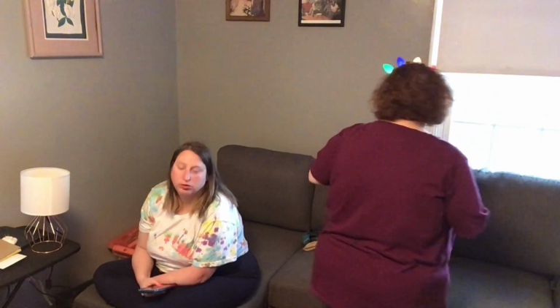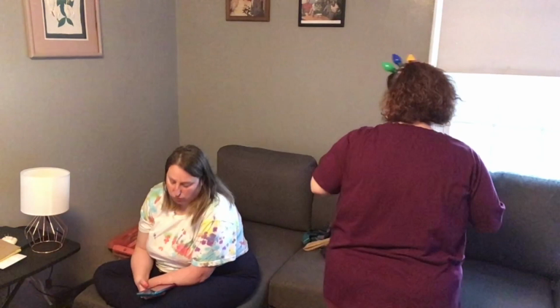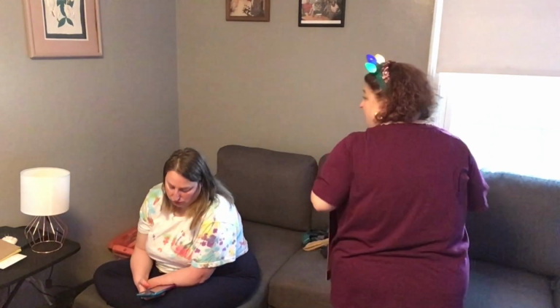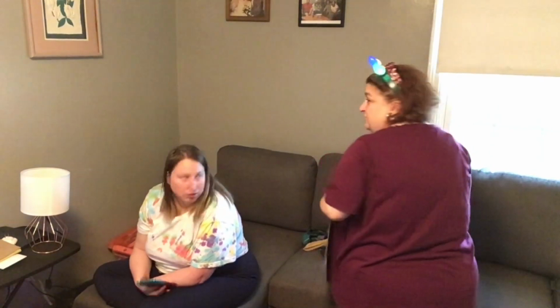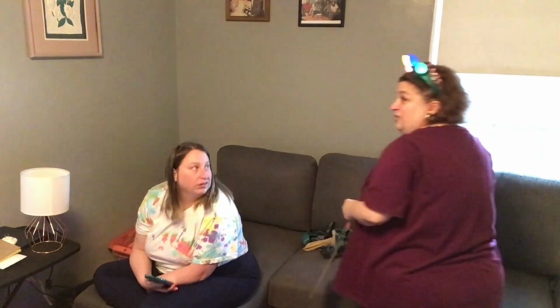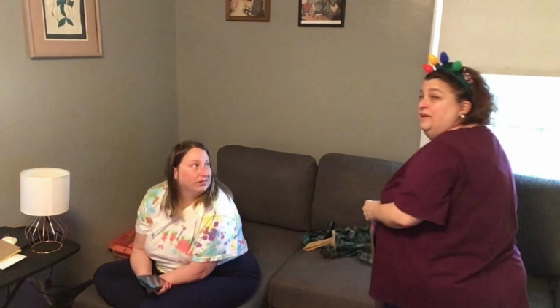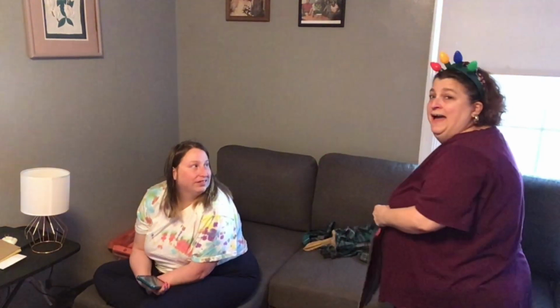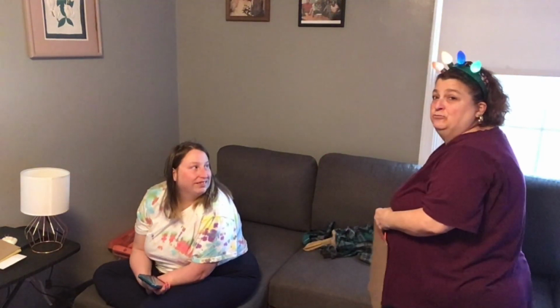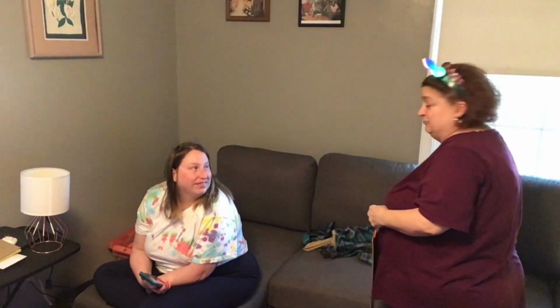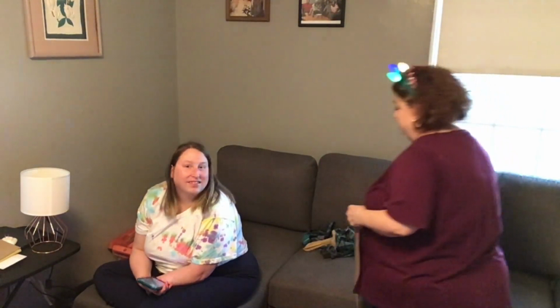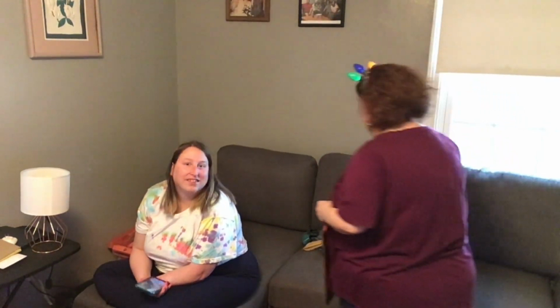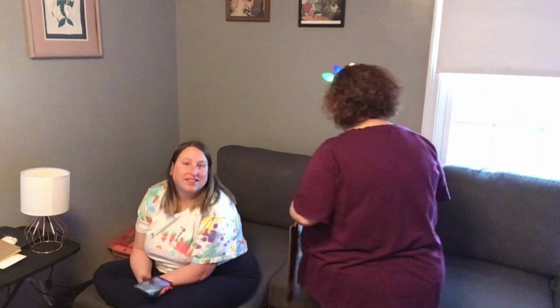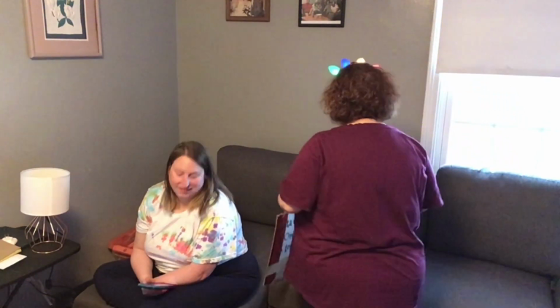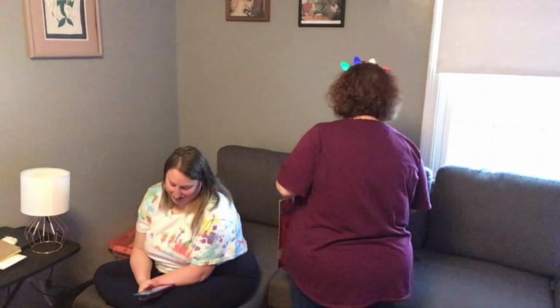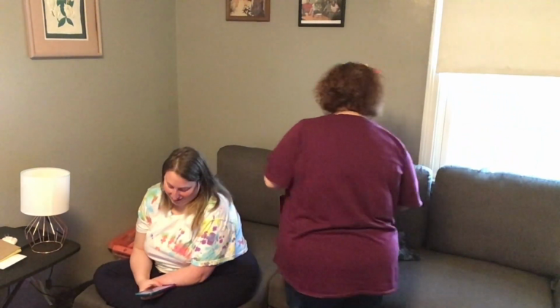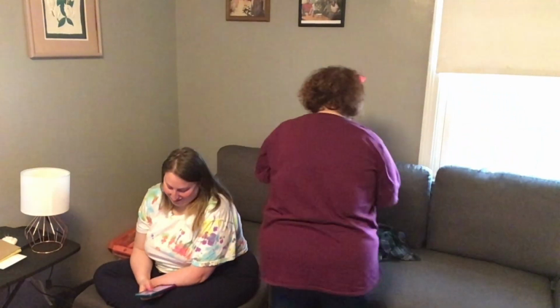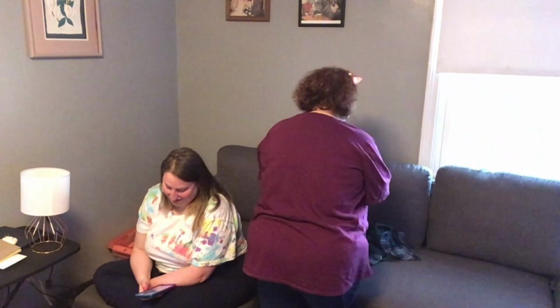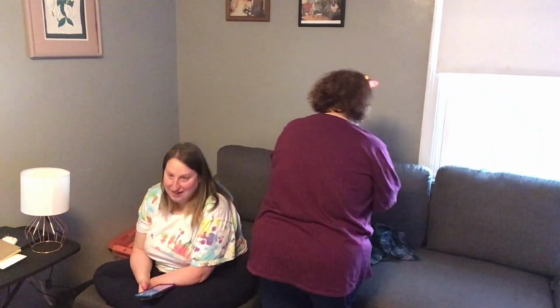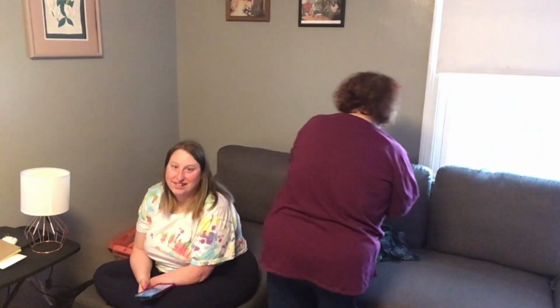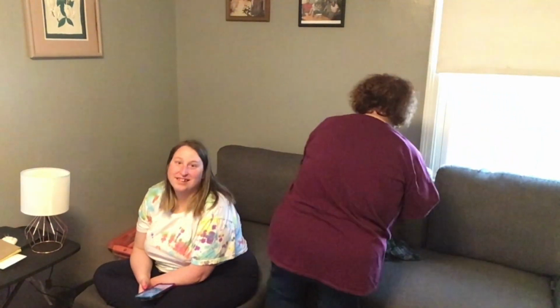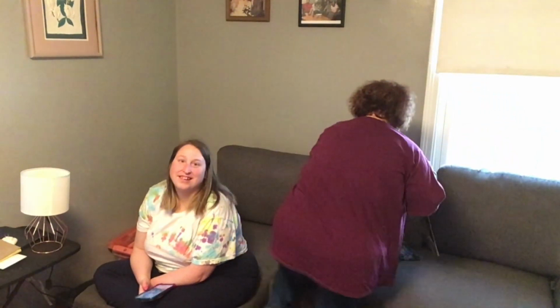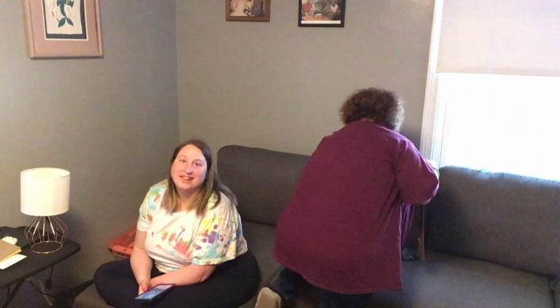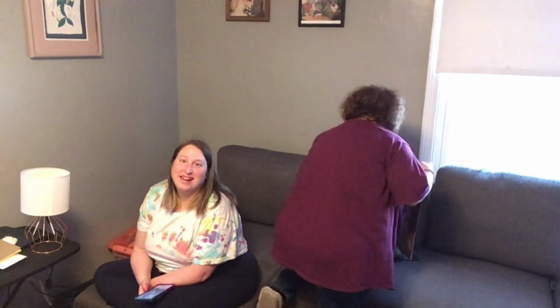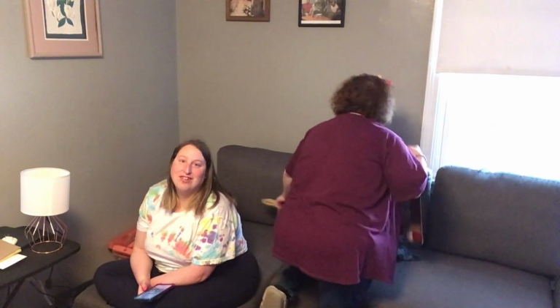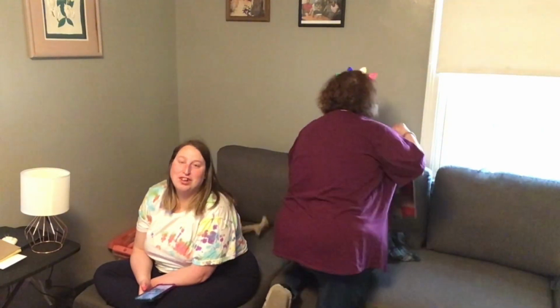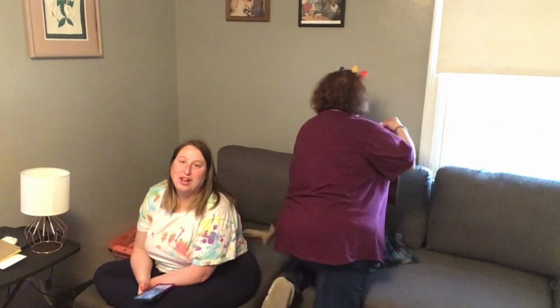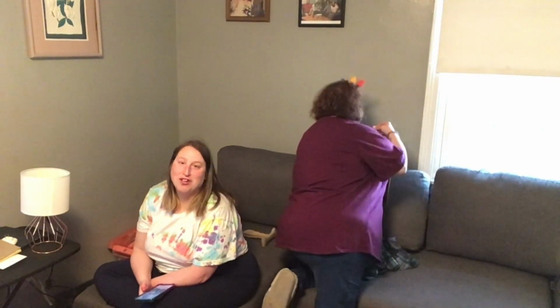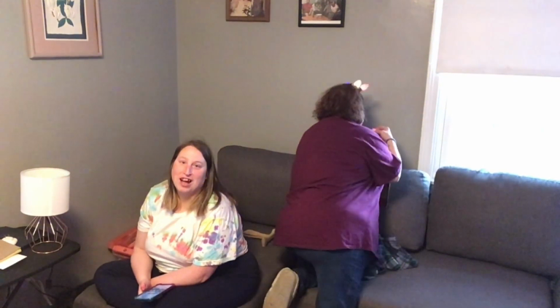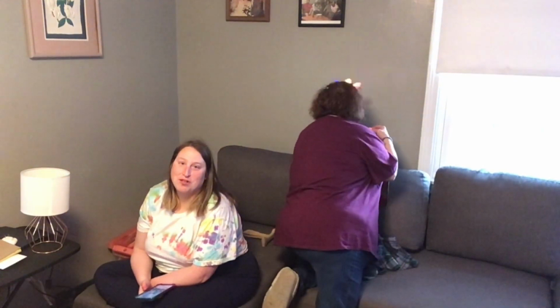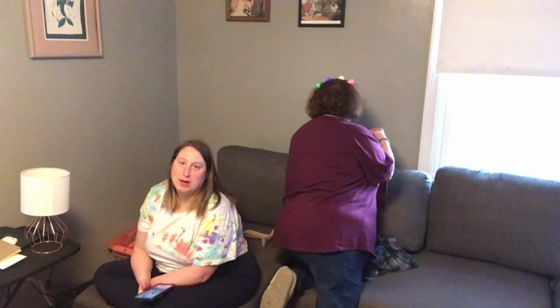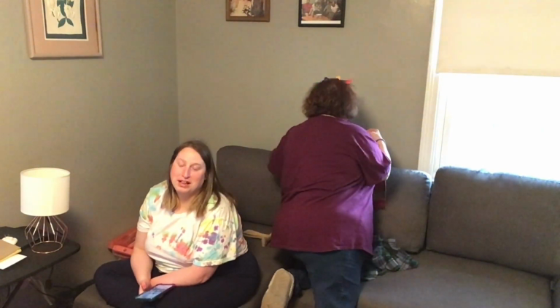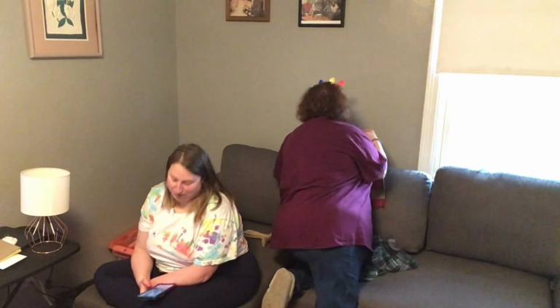Oh guys! This is our new couch! I never even showed you. You see the couch? This is our new couch, everybody!